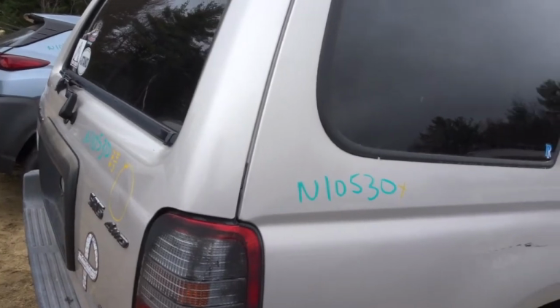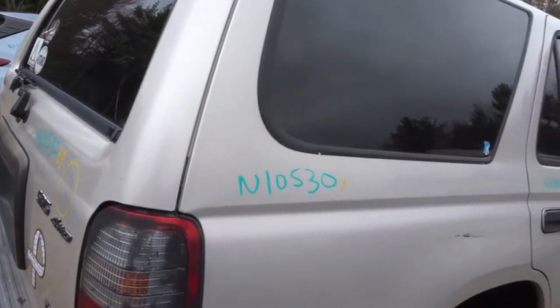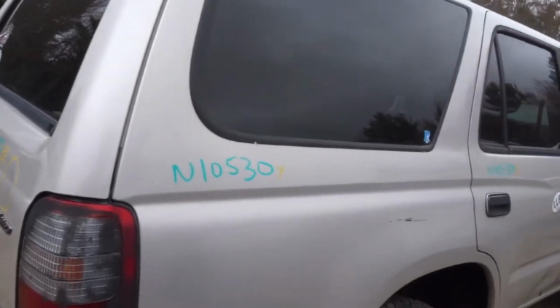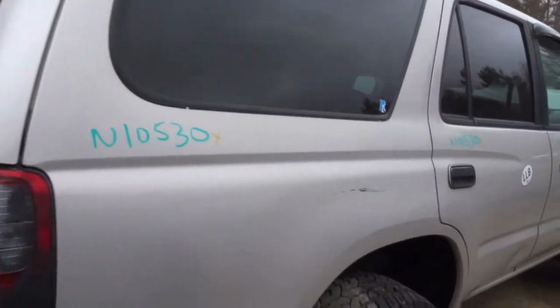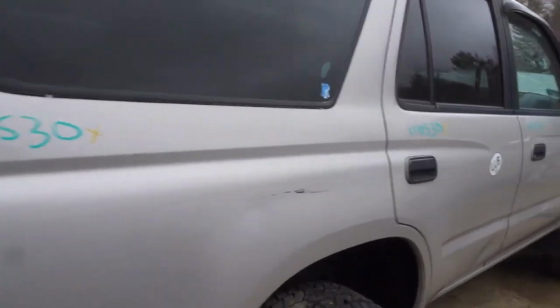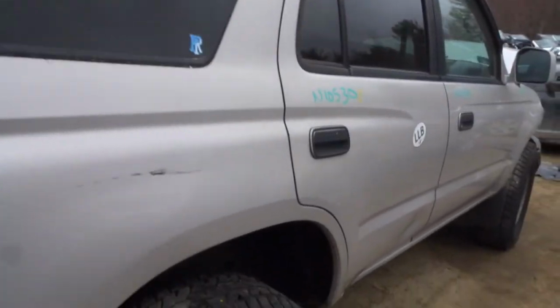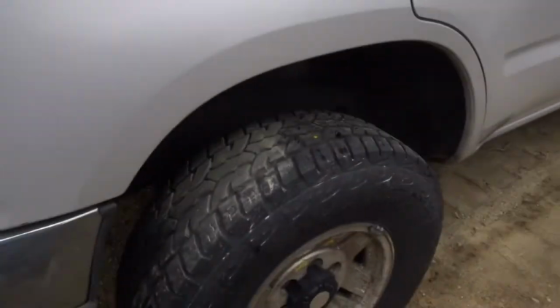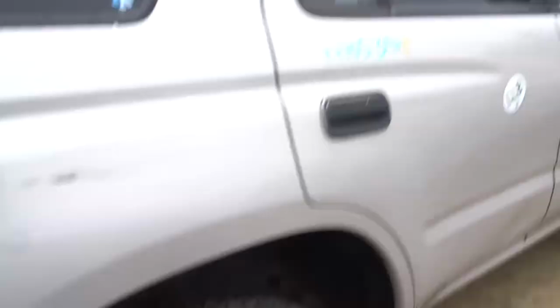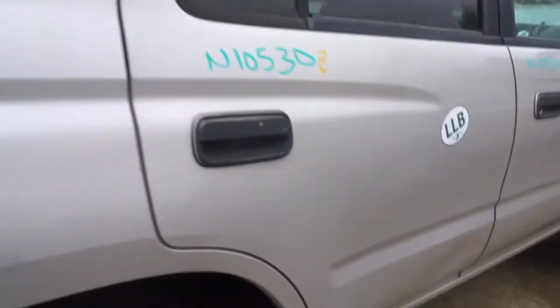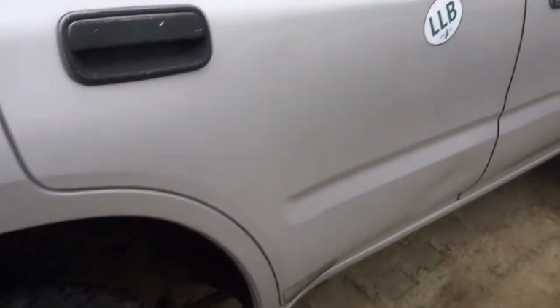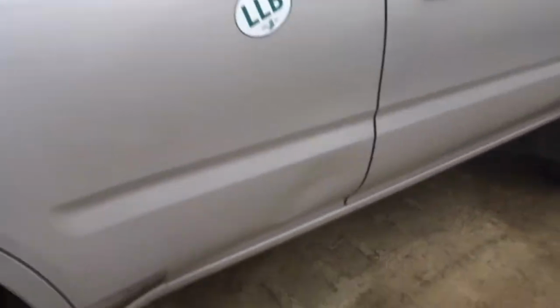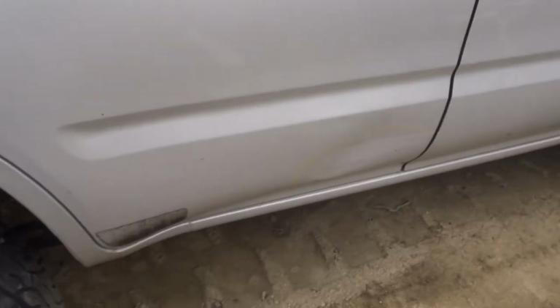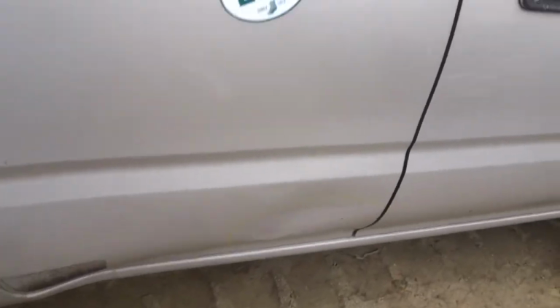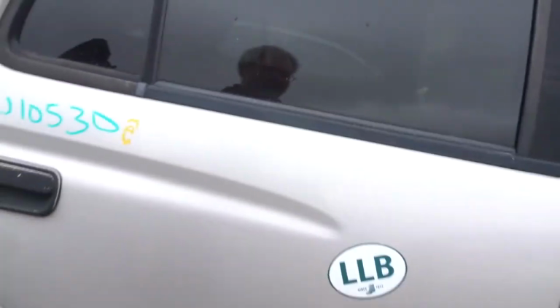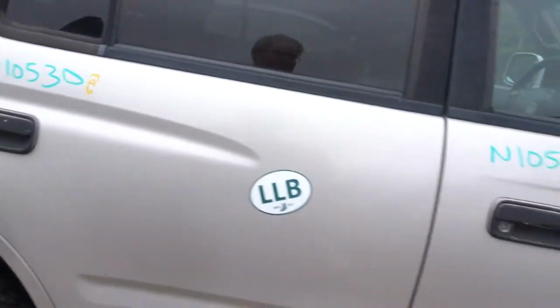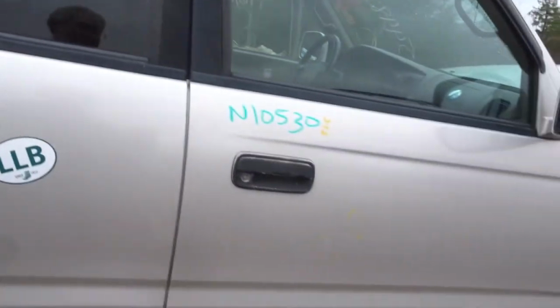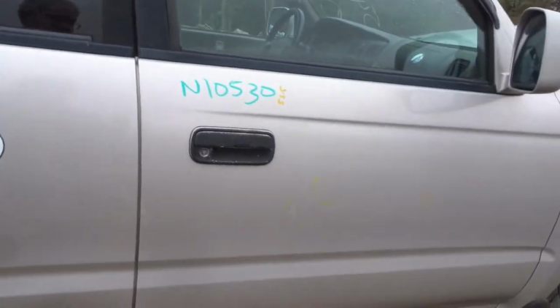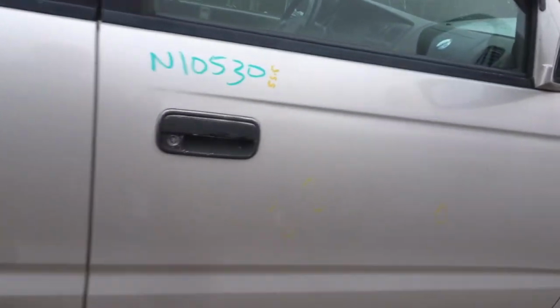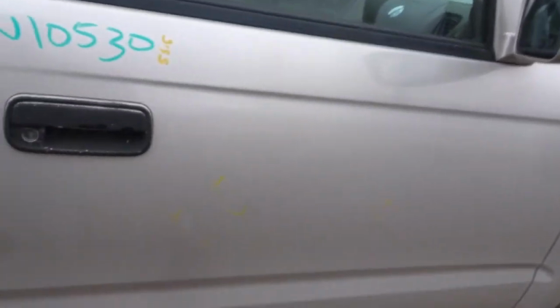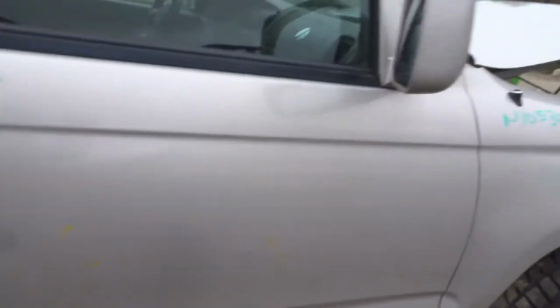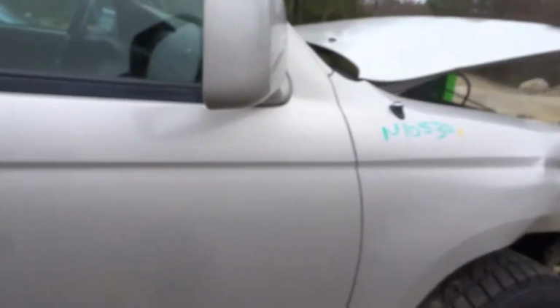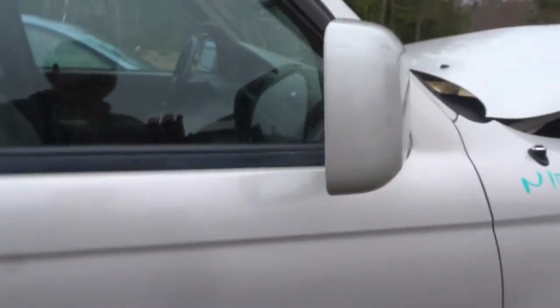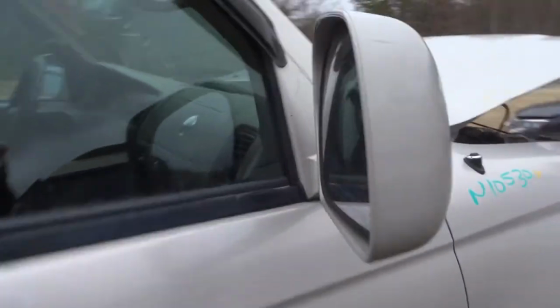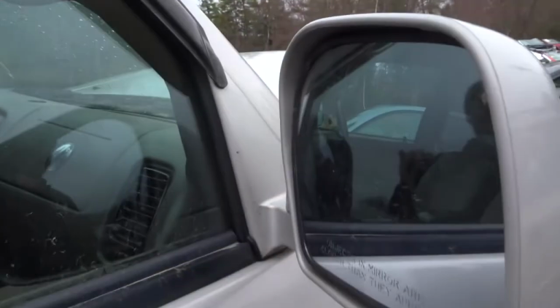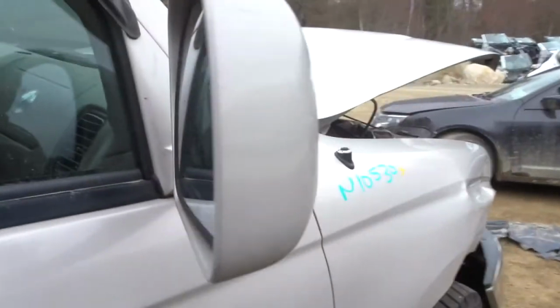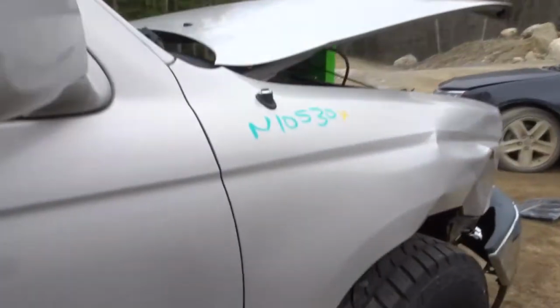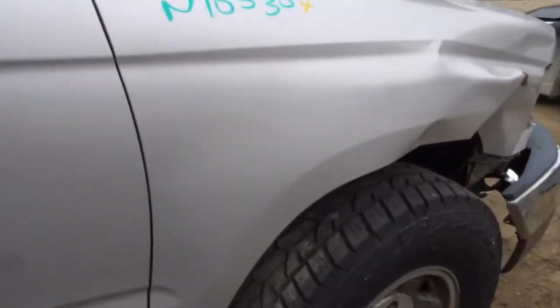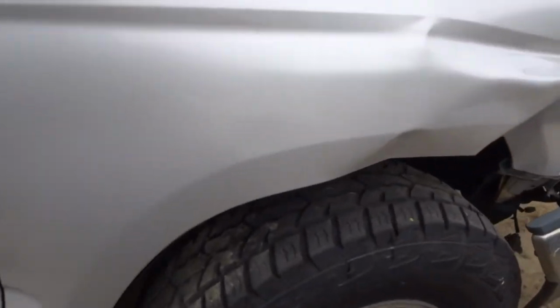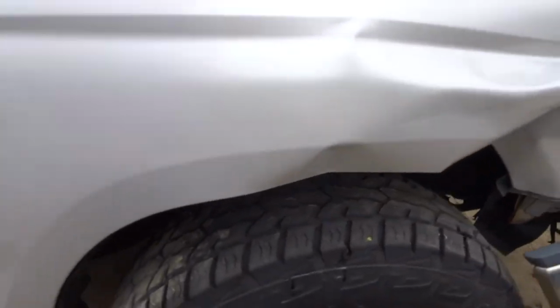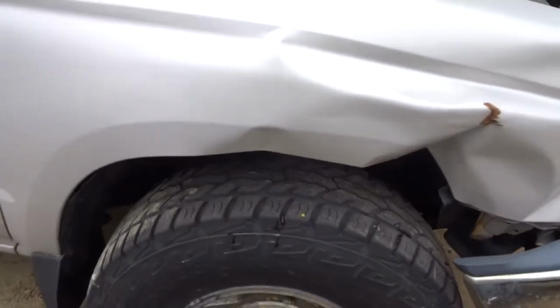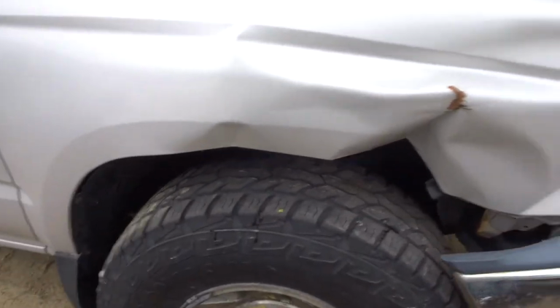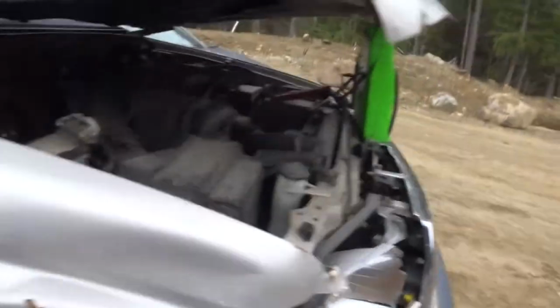Got a right rear door — got a dent in the bottom but the lip is clean. Got a right front door with a couple of pings. Got another power mirror. This has the gray cloth interior. Got a right front suspension.